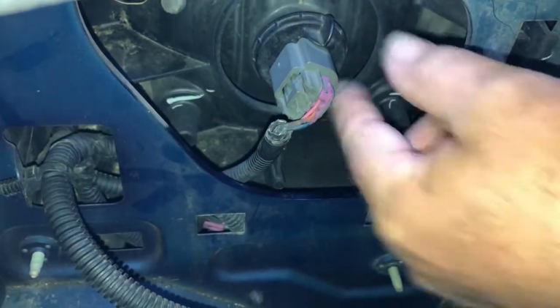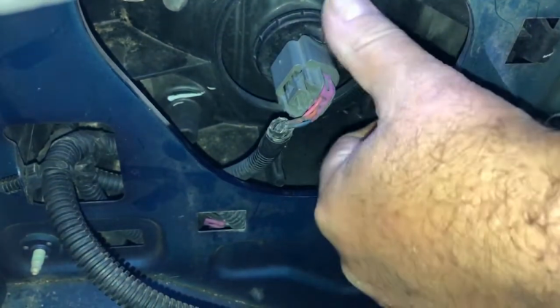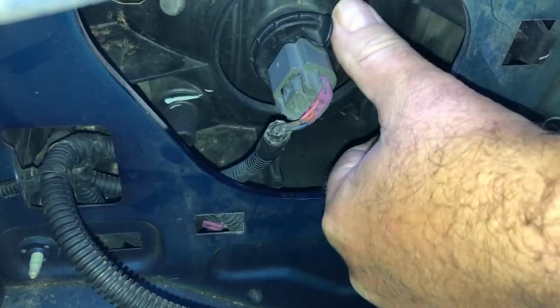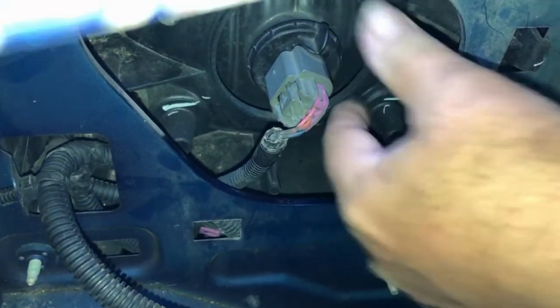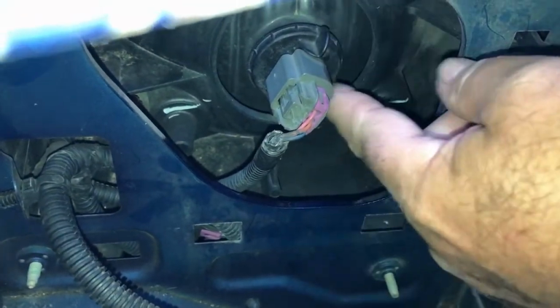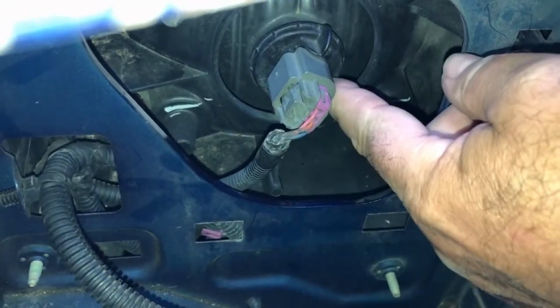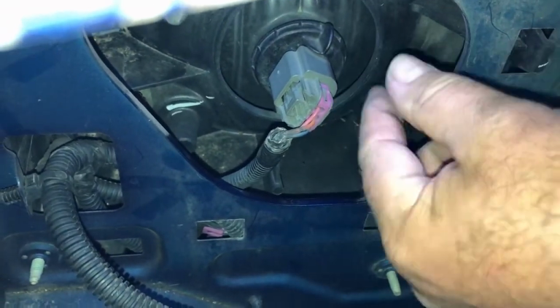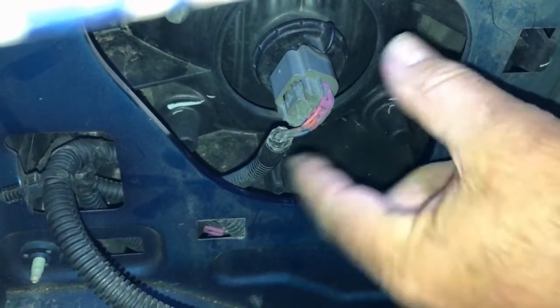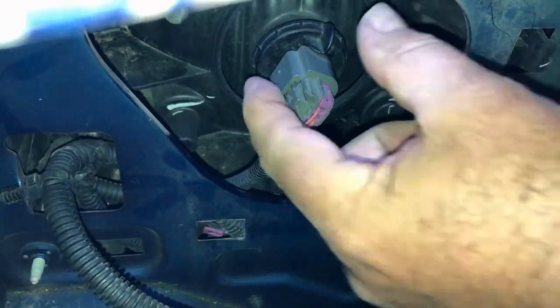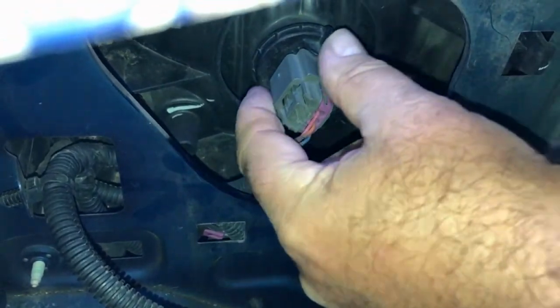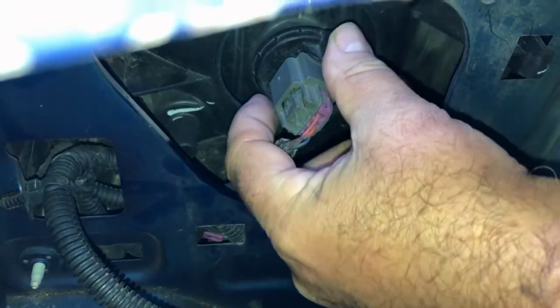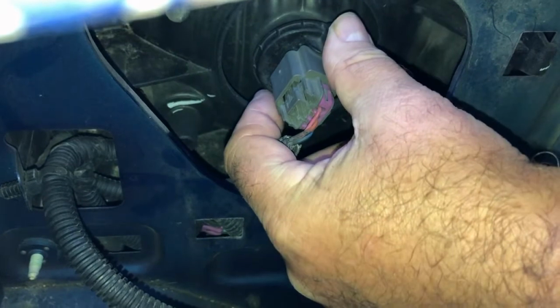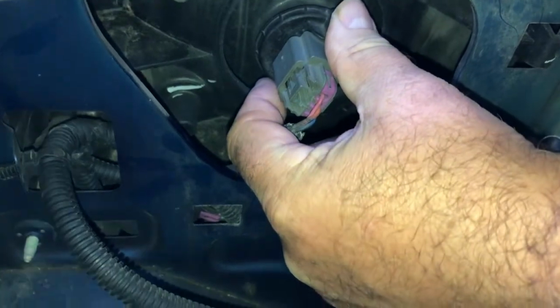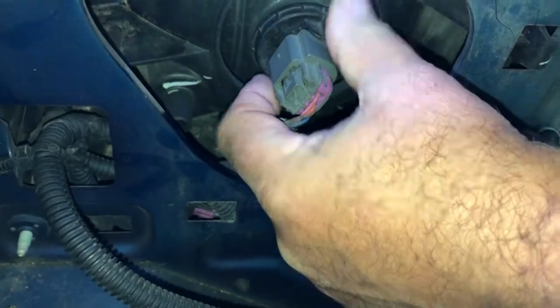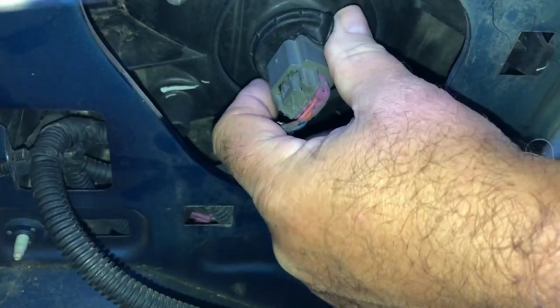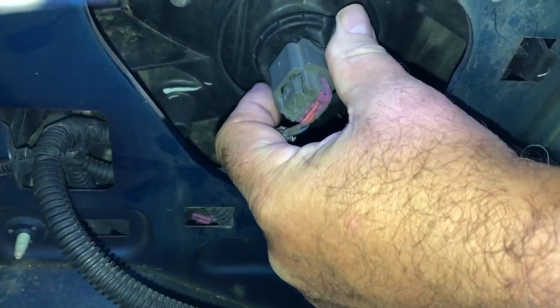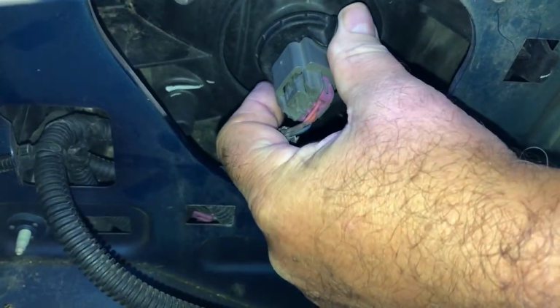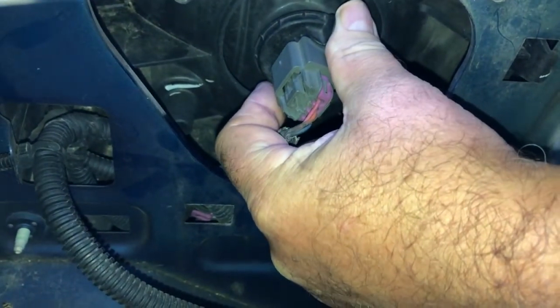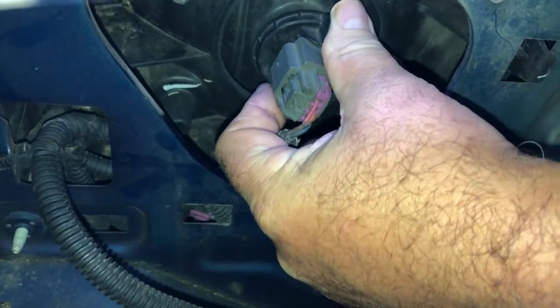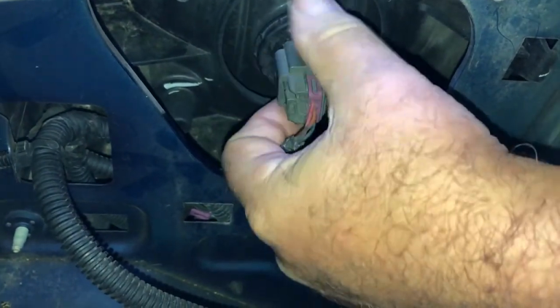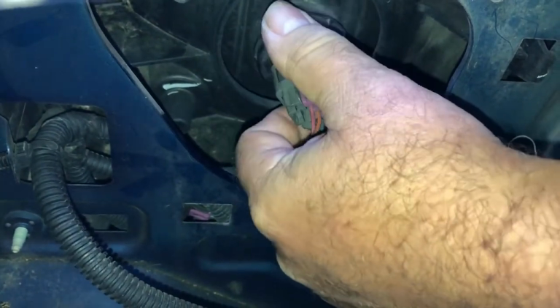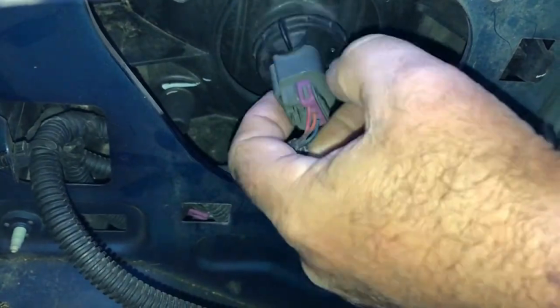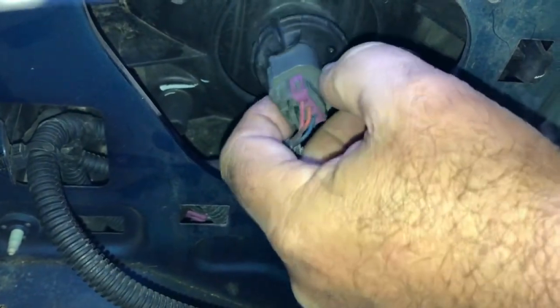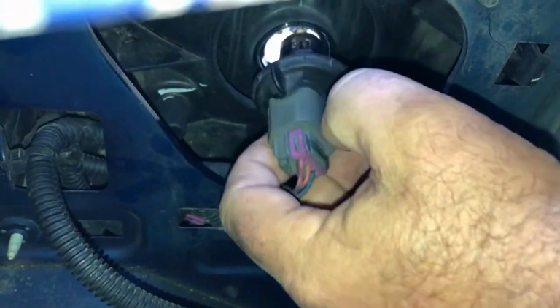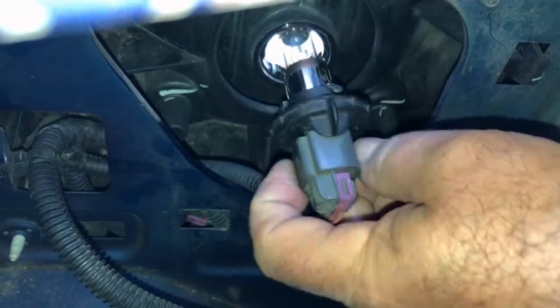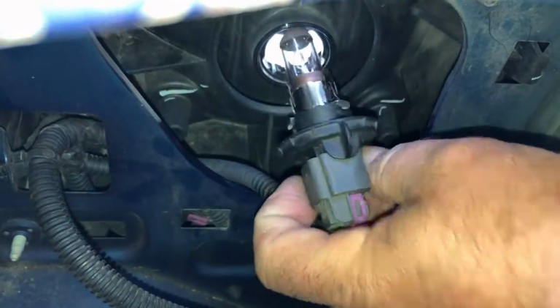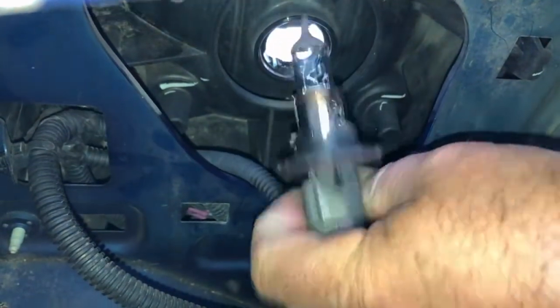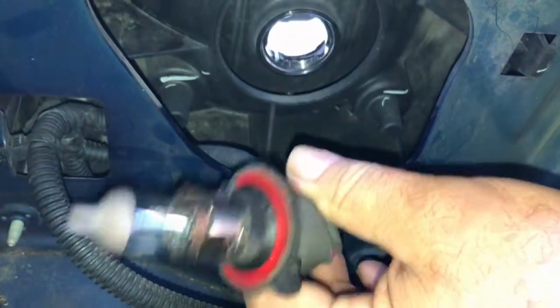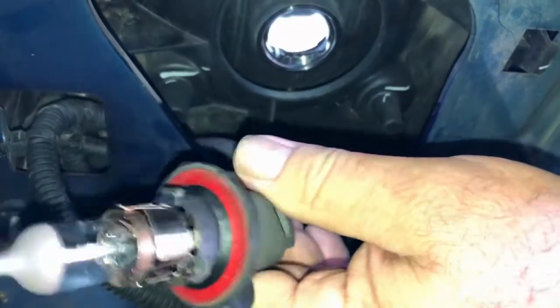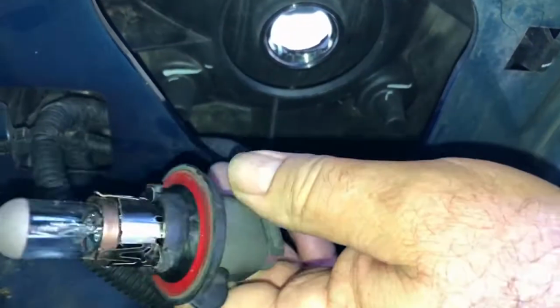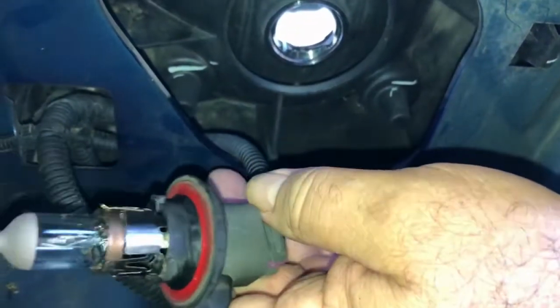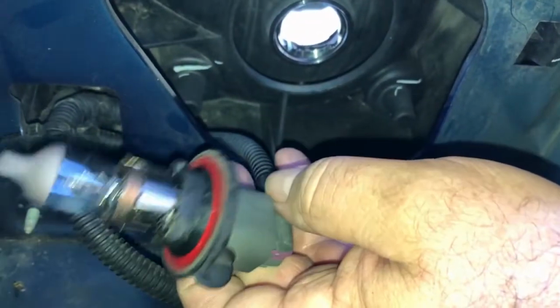There's going to be a tab on the top and a tab on the bottom. Grab those tabs and turn them one quarter of a turn counterclockwise. Pull it out. Now there we have the bulb out.